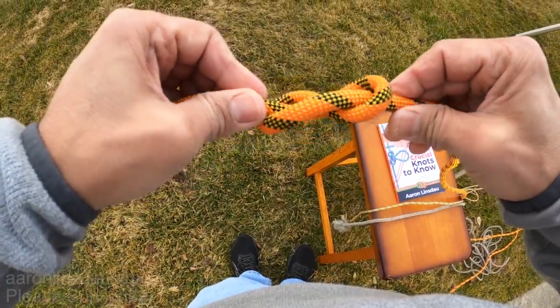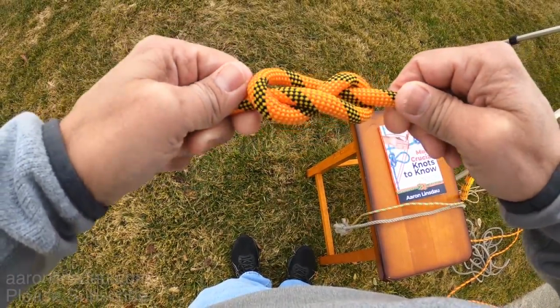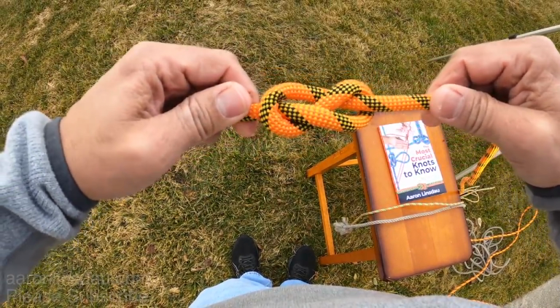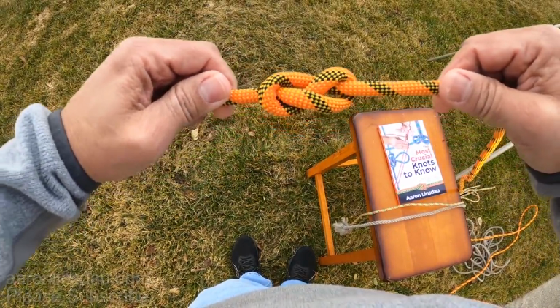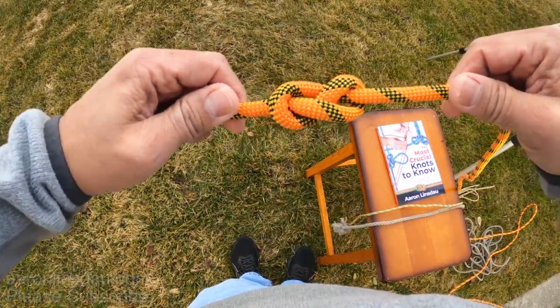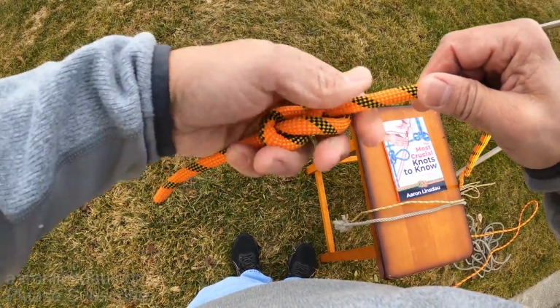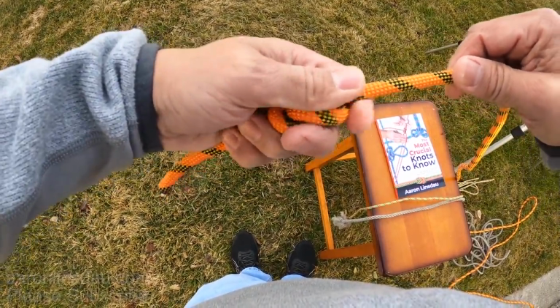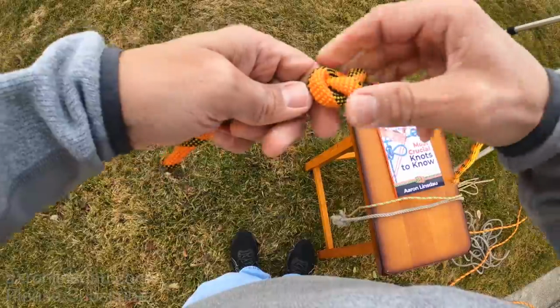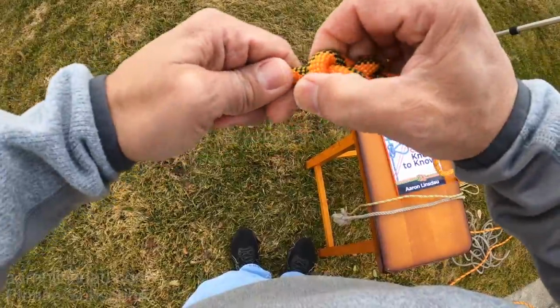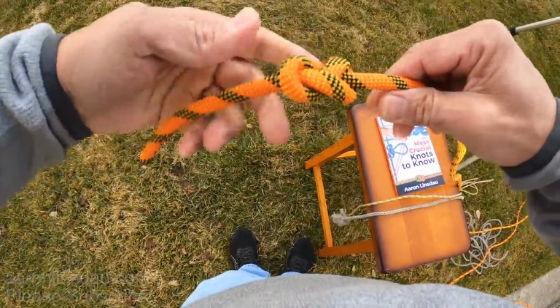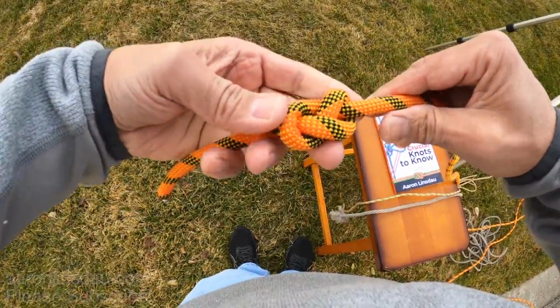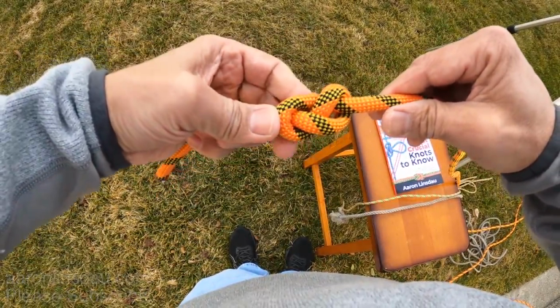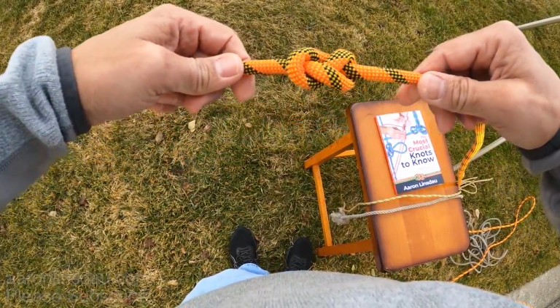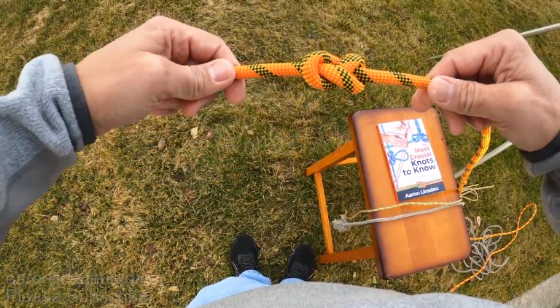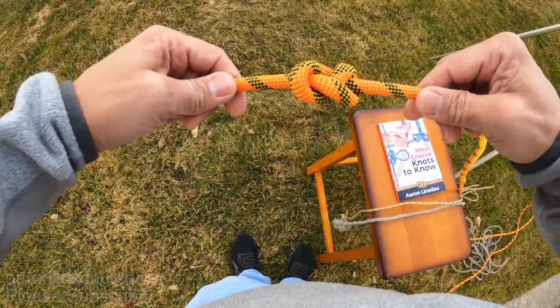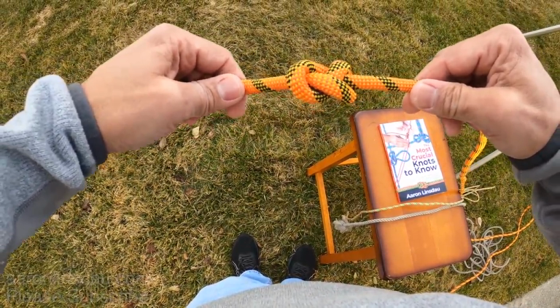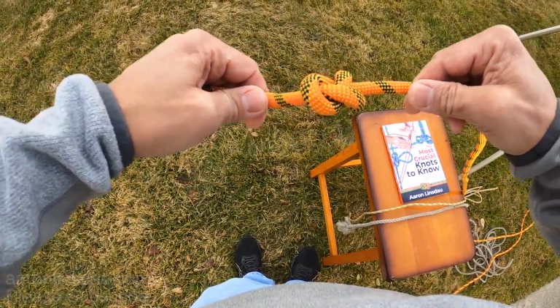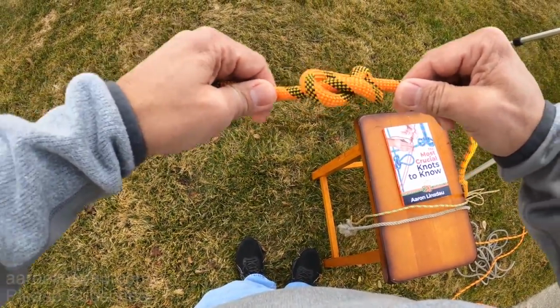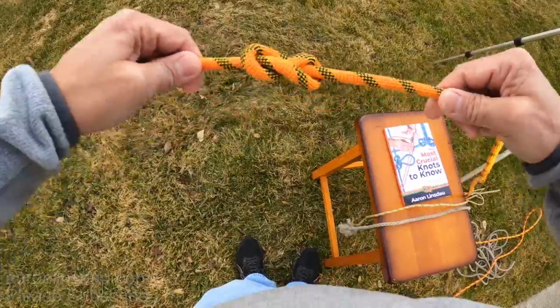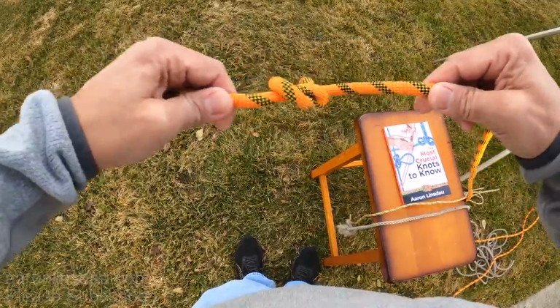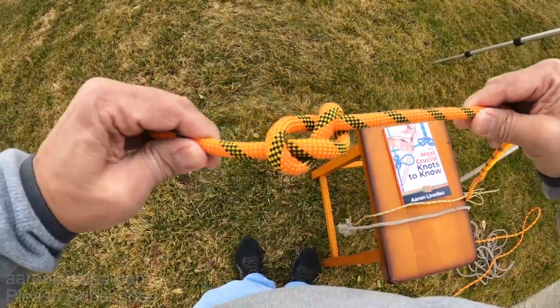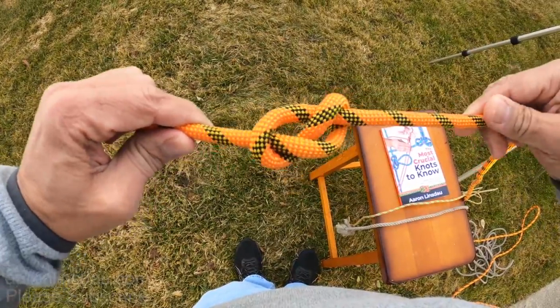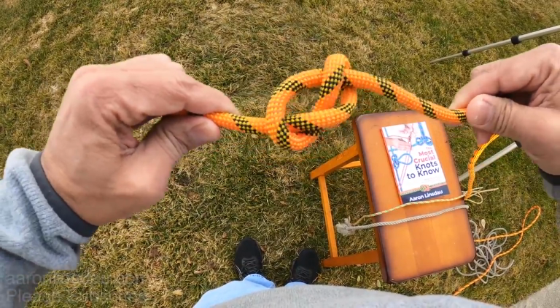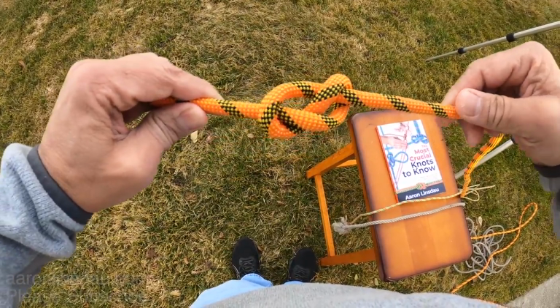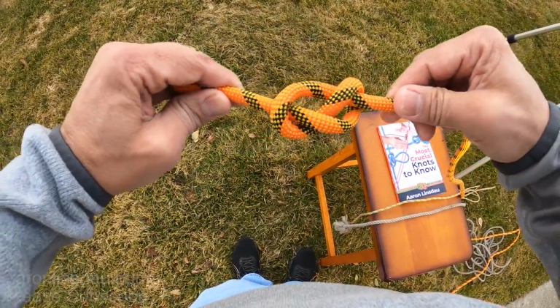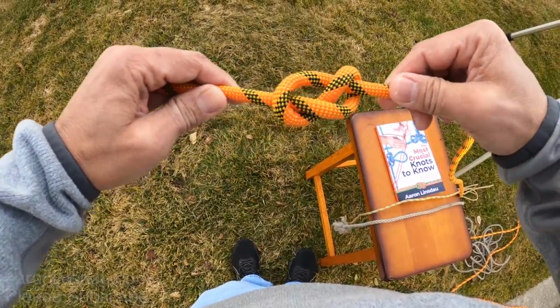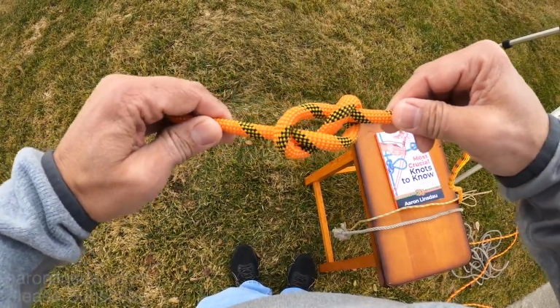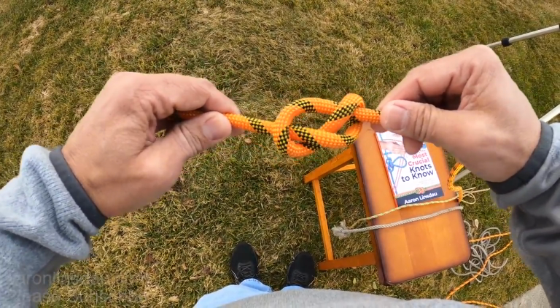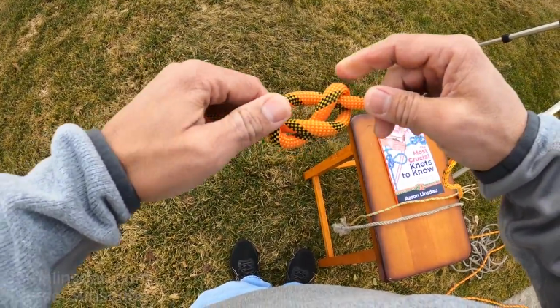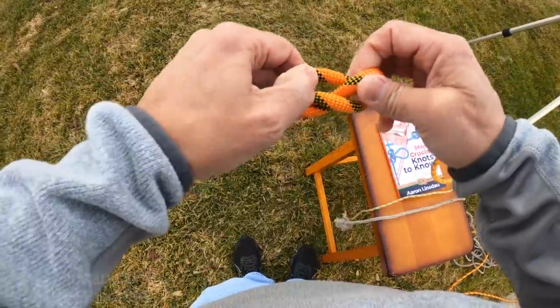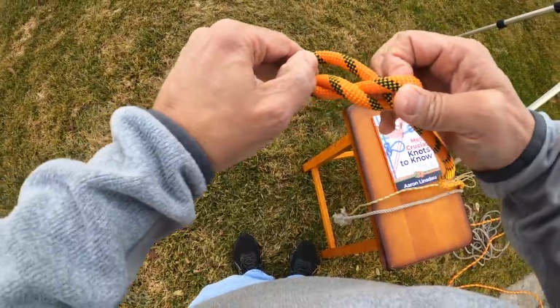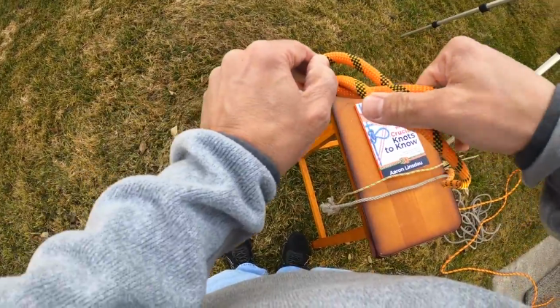This figure eight is highly useful — it is an excellent medium bulk stopper knot. Be aware that as the rope bounces the knot can come undone, so there are some challenges to be had there.